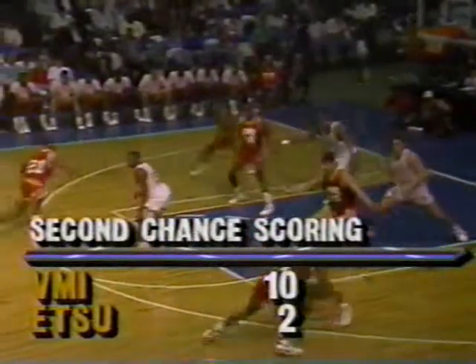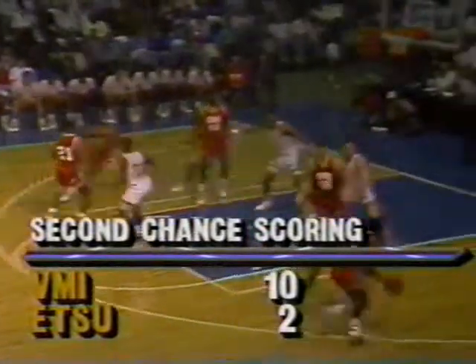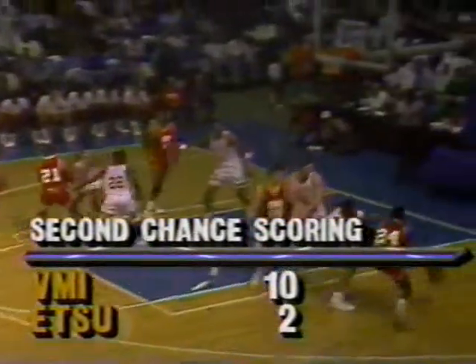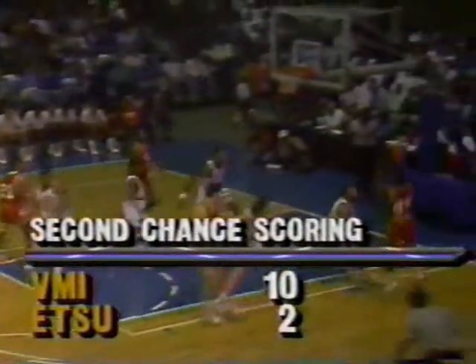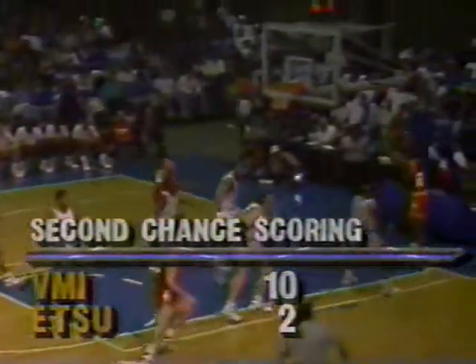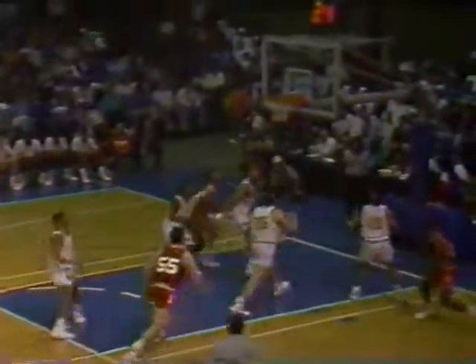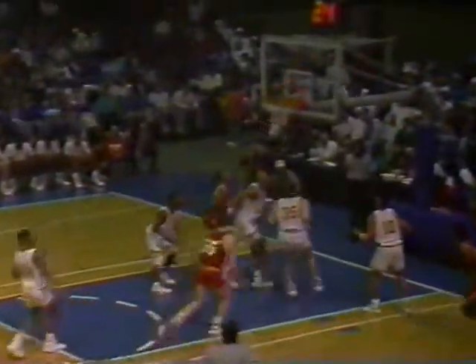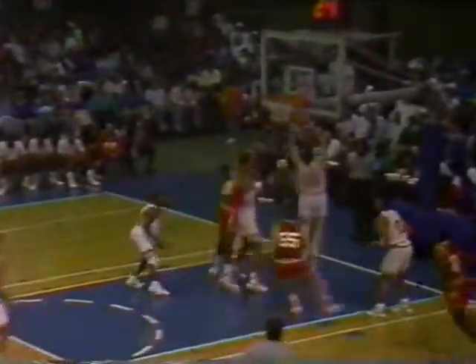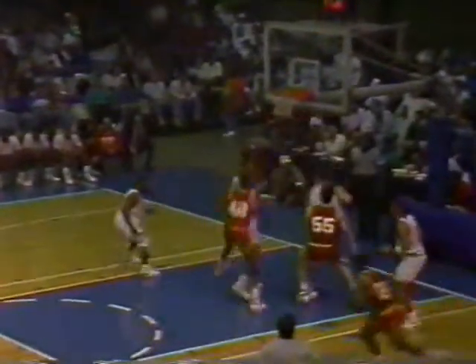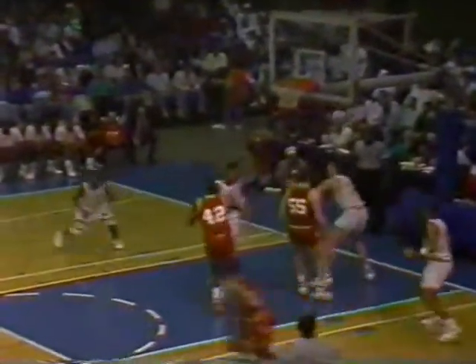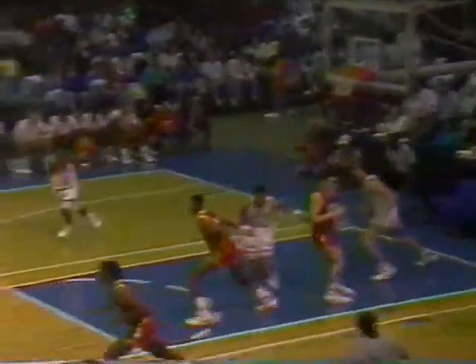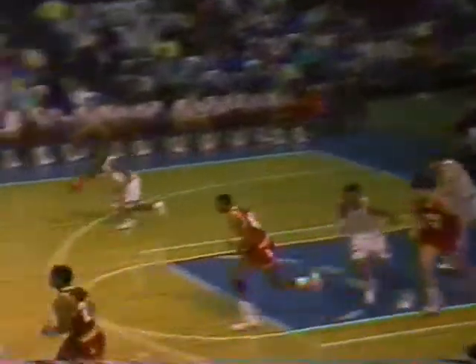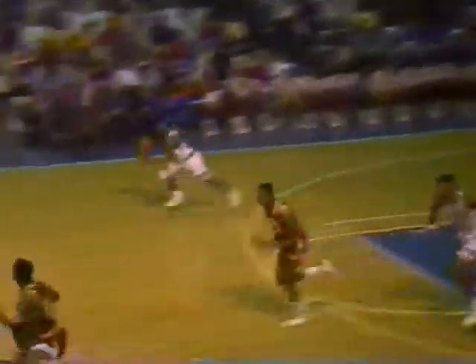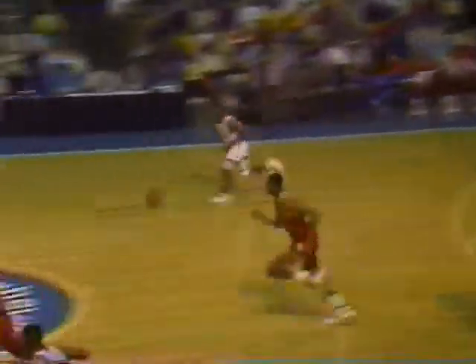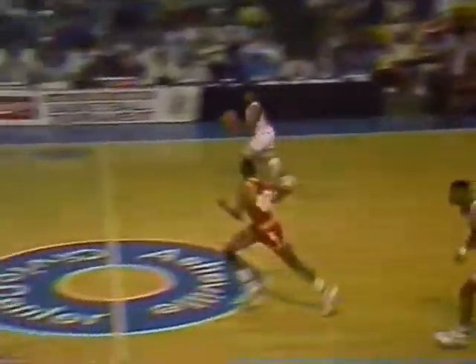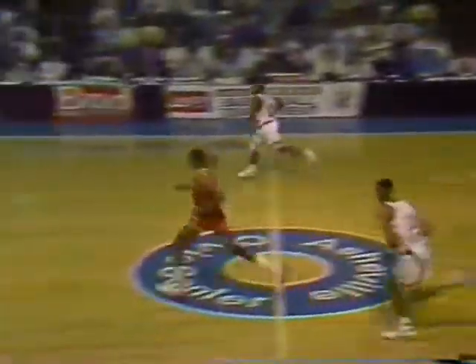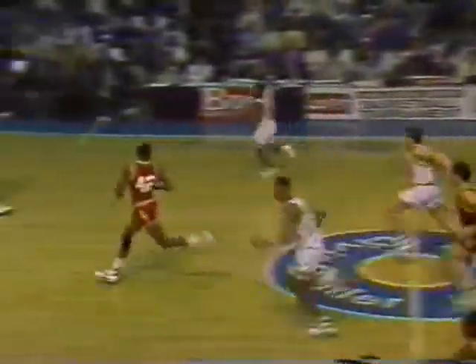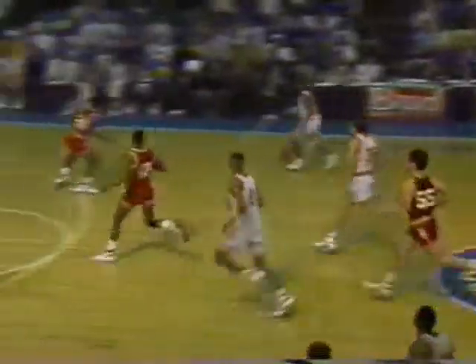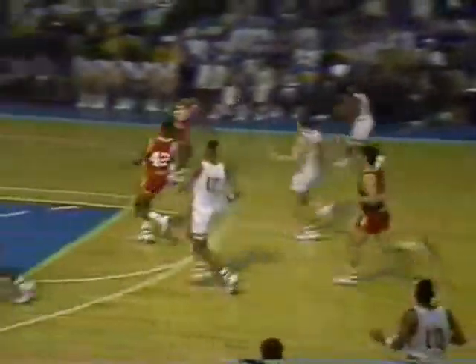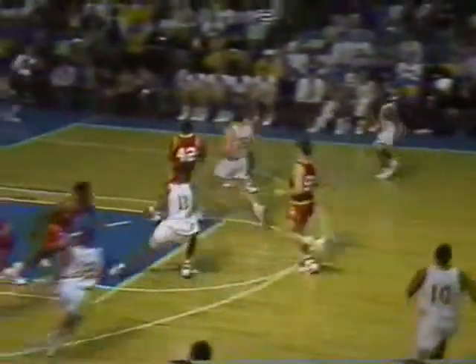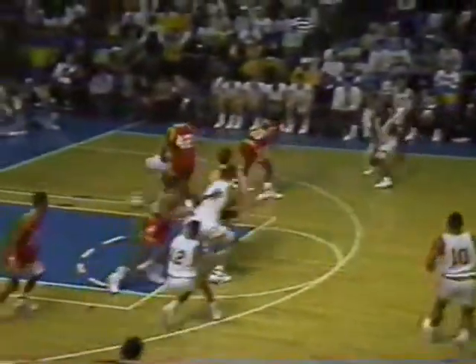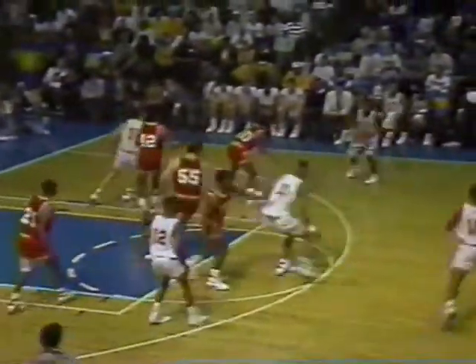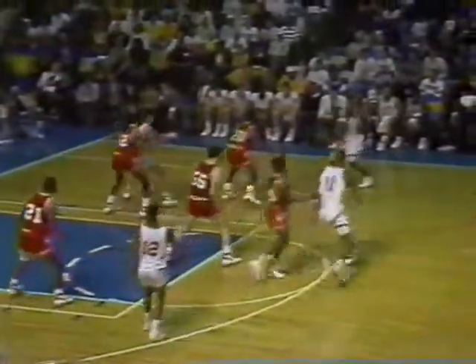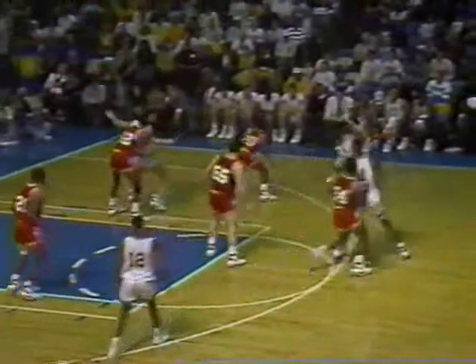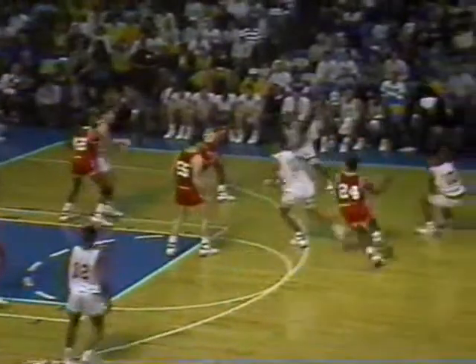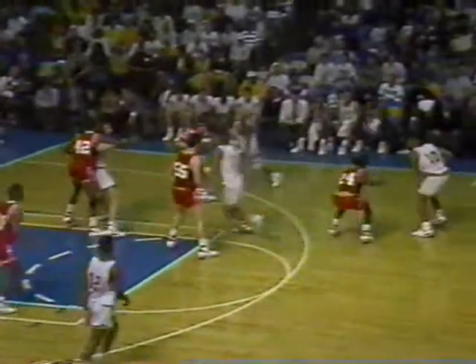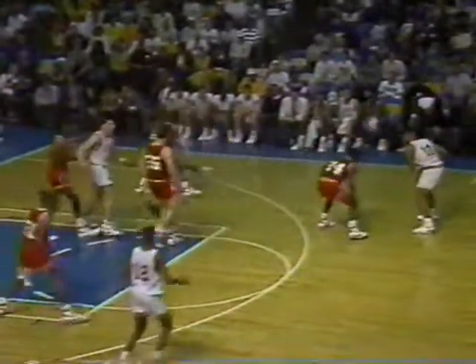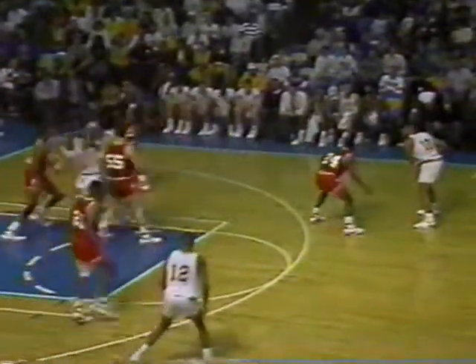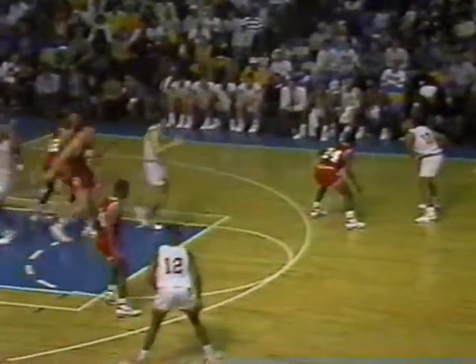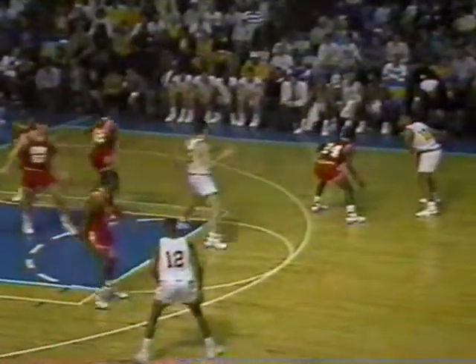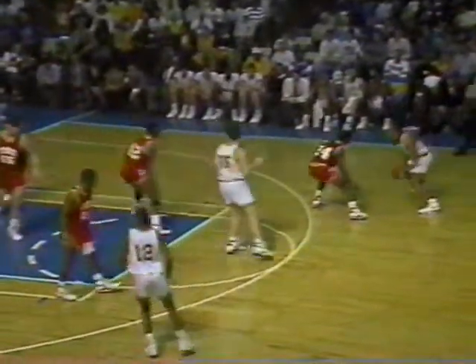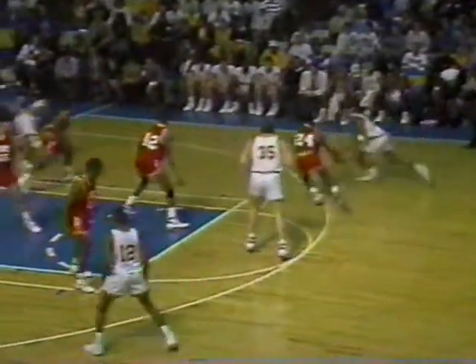Look at the job VMI has done on the offensive board. Second chance opportunities has been the factor that is keeping them in this game, and that shows you they are playing with tremendous effort.